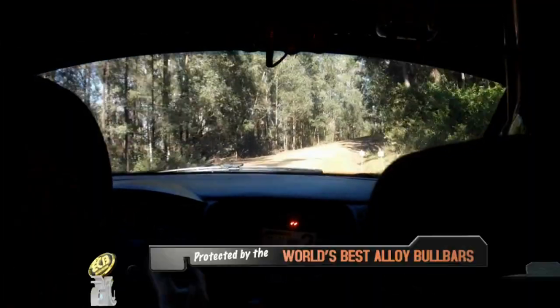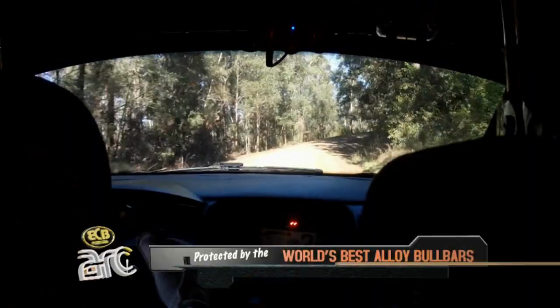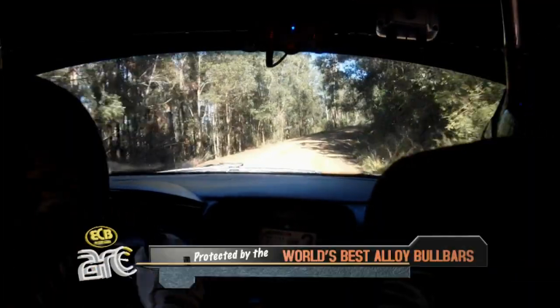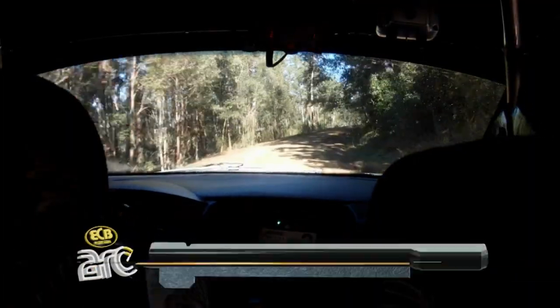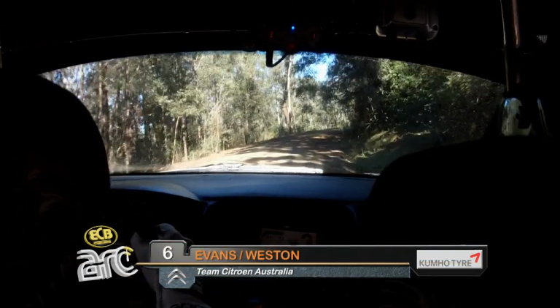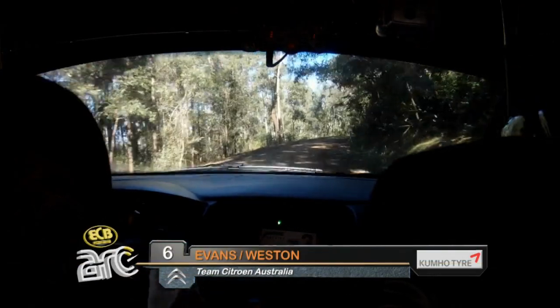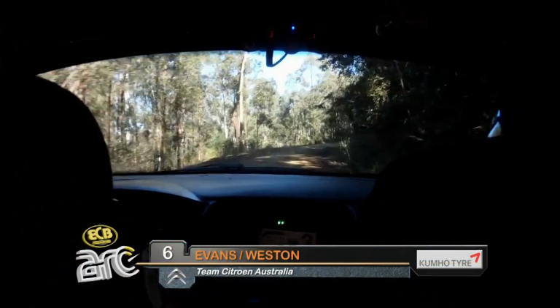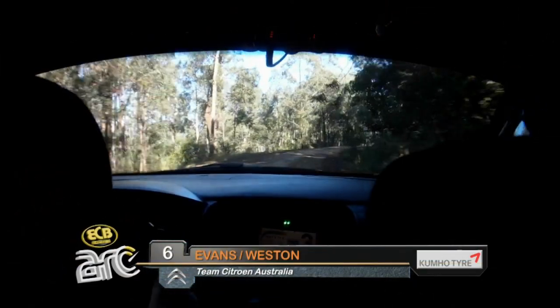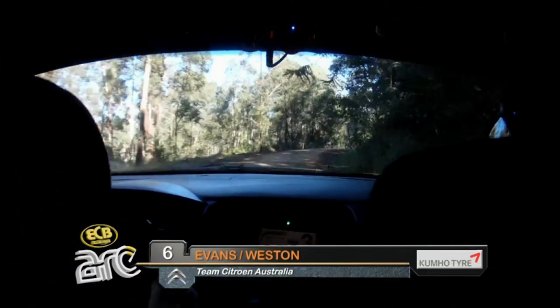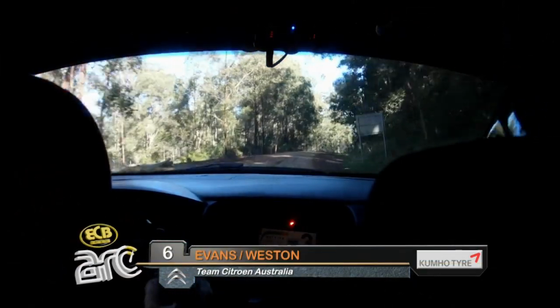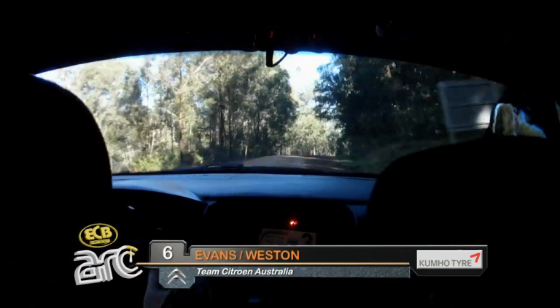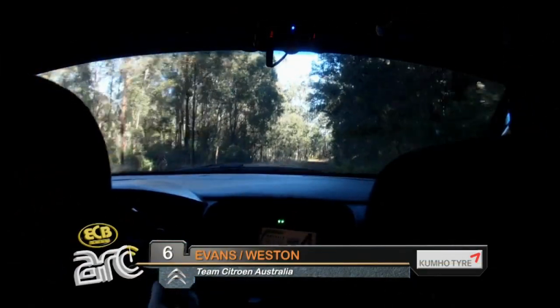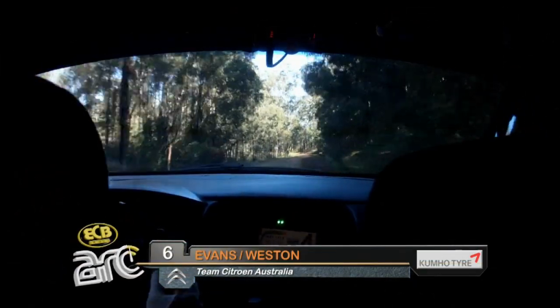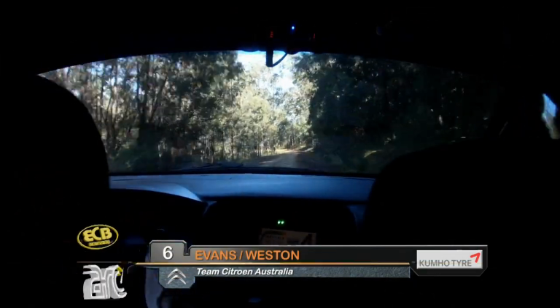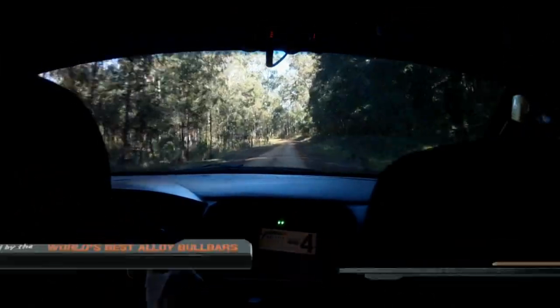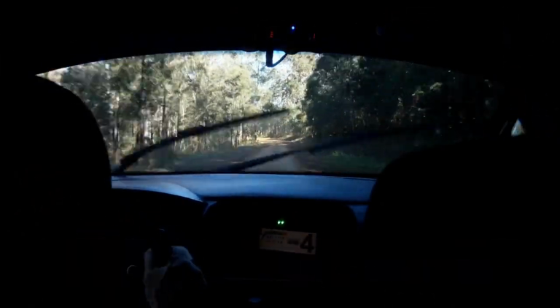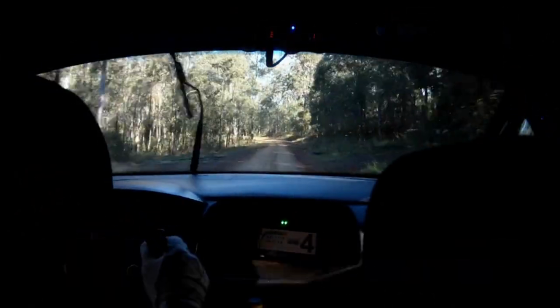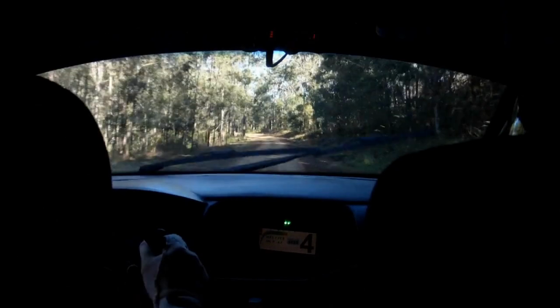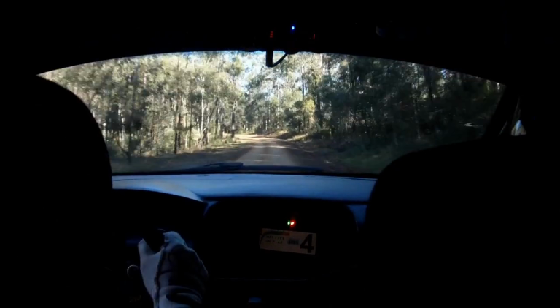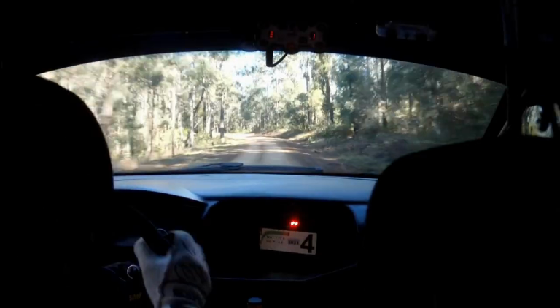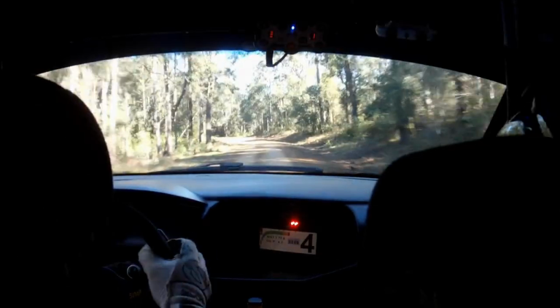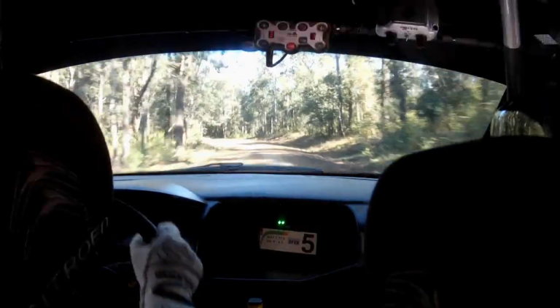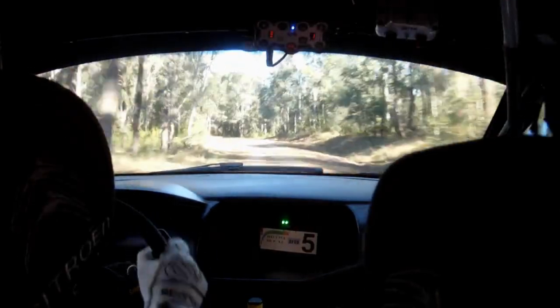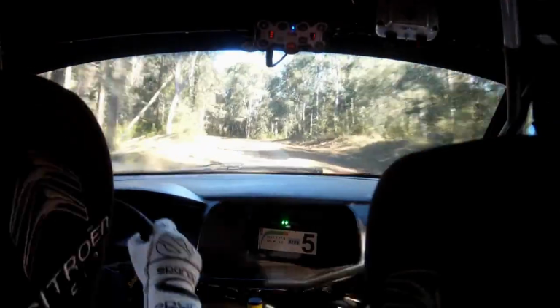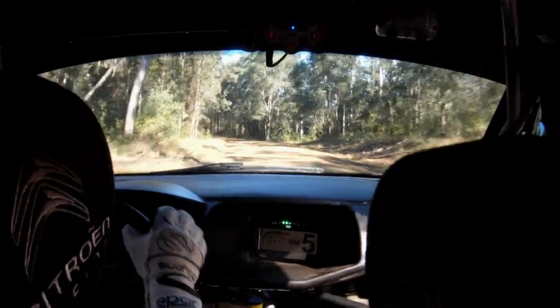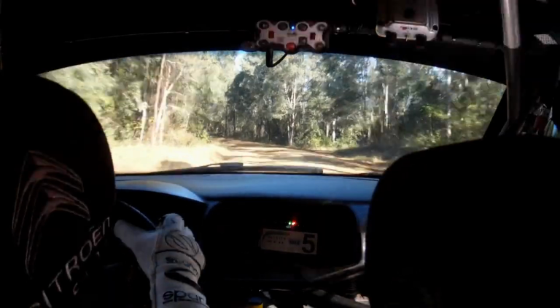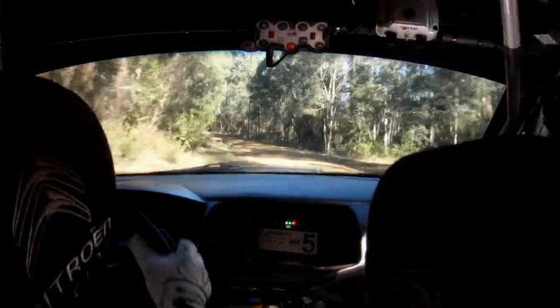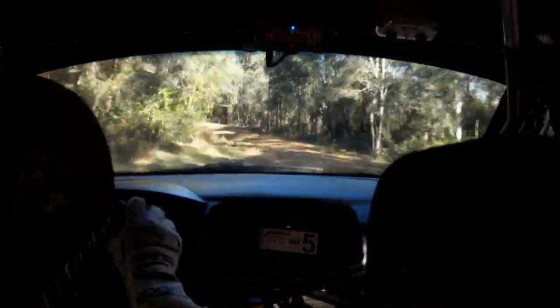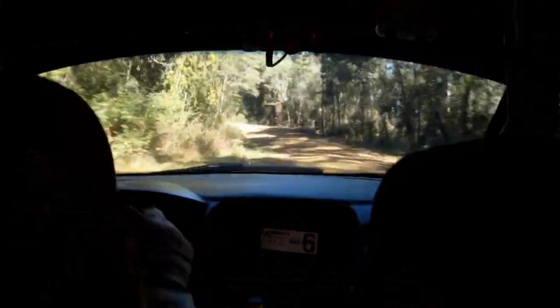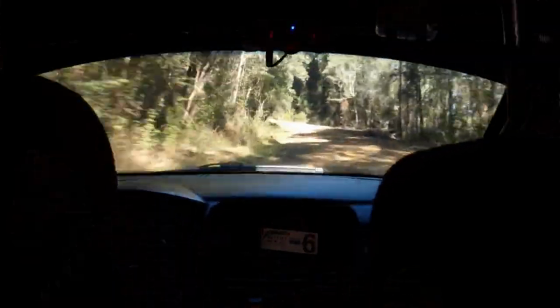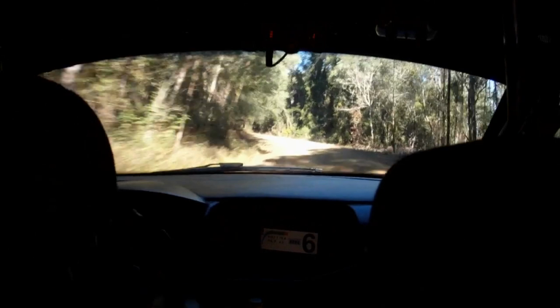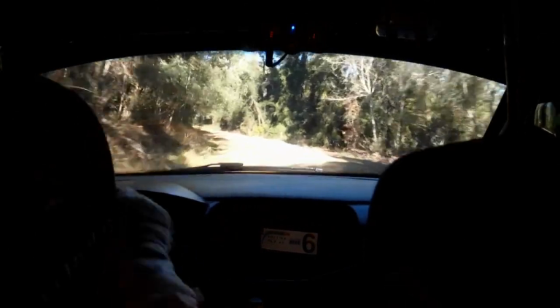Opens, 120. Fast left 9 long. 120. Caution, turn fast left 3, hard to see, camber.